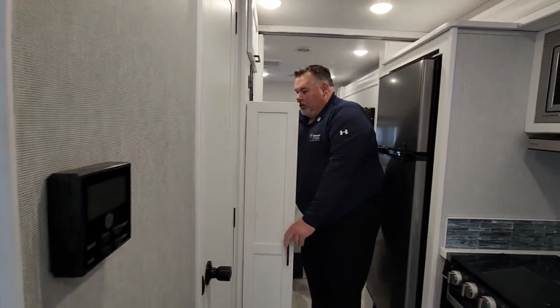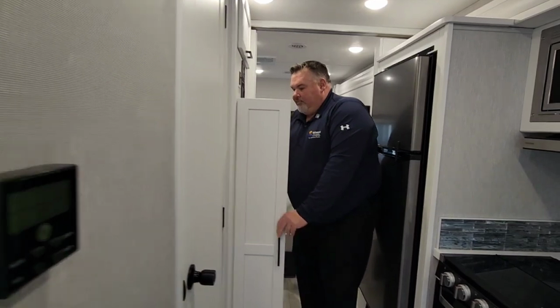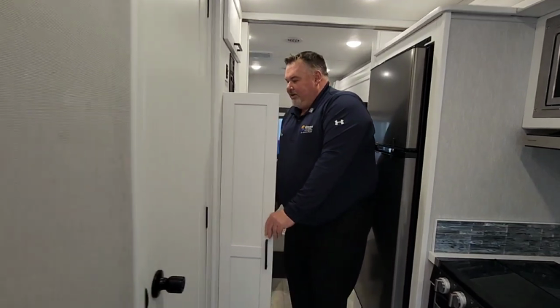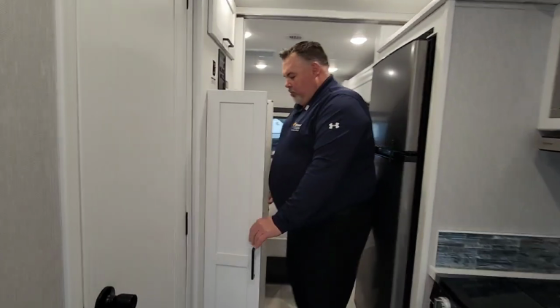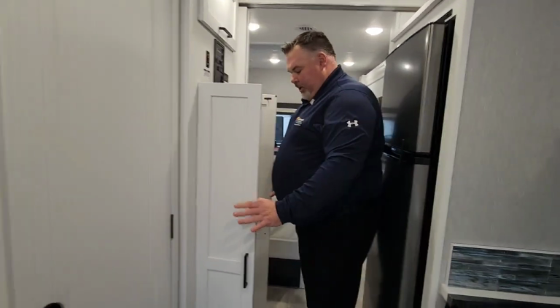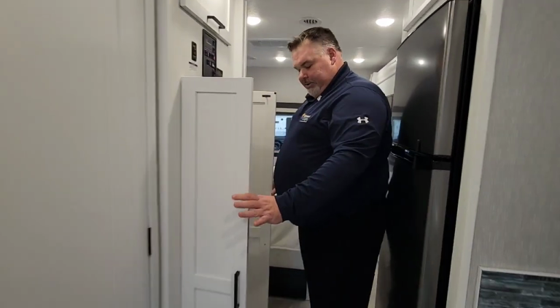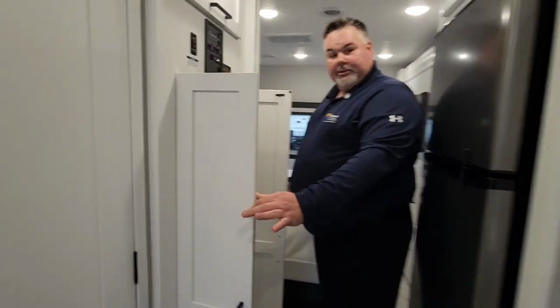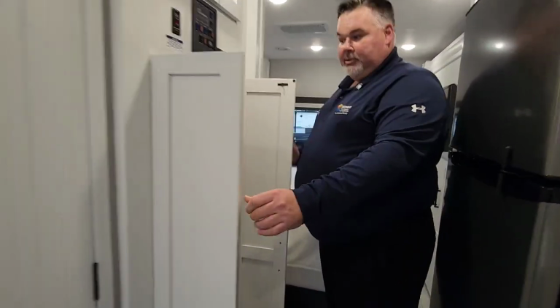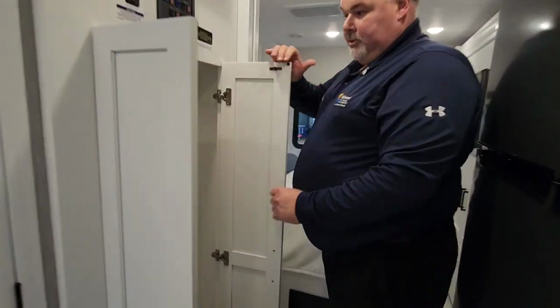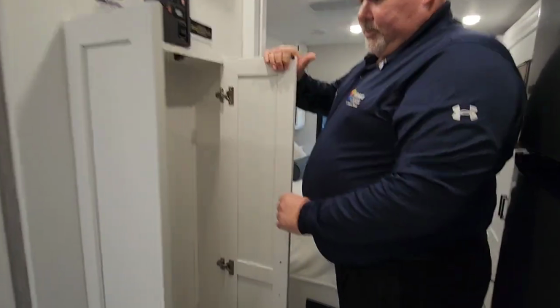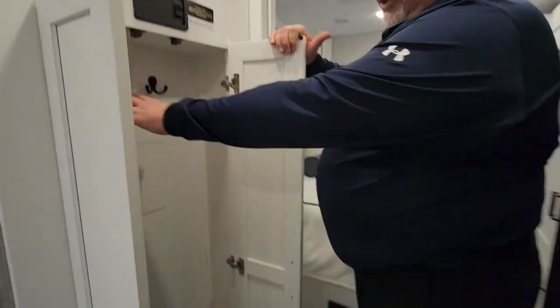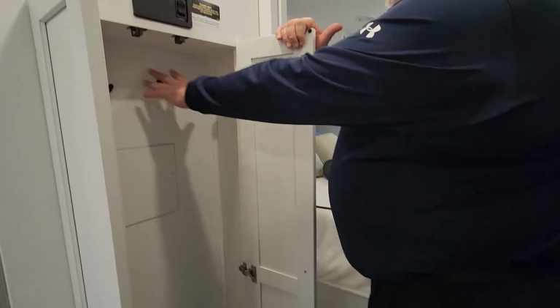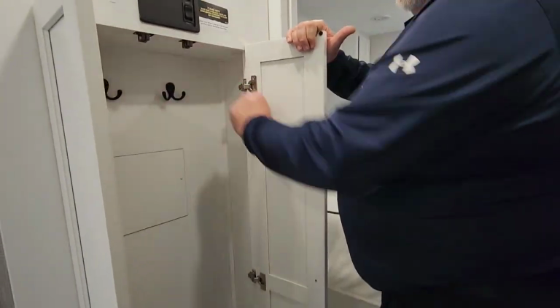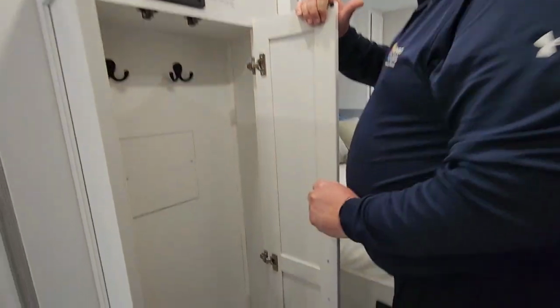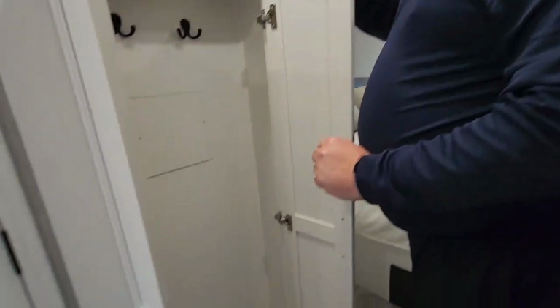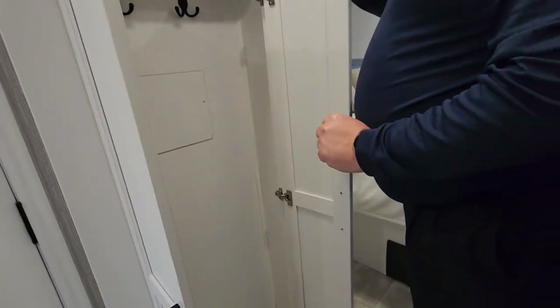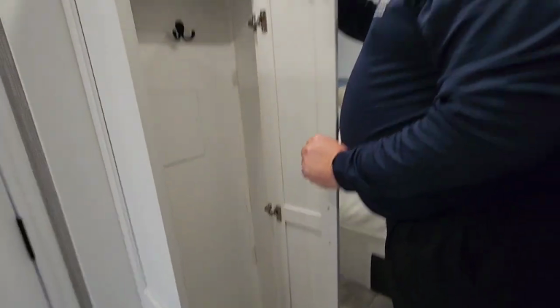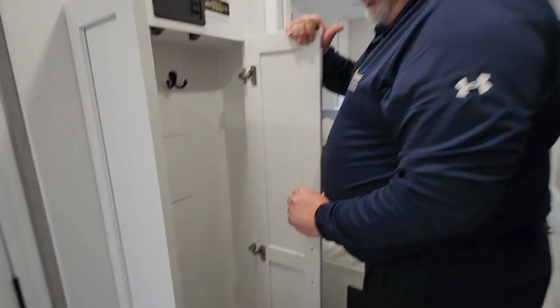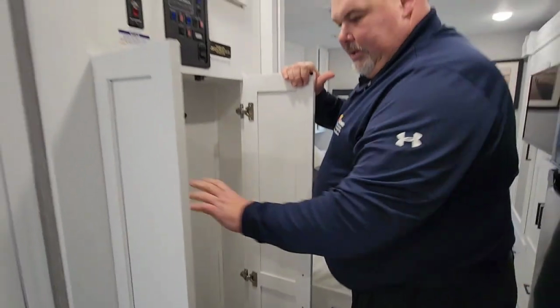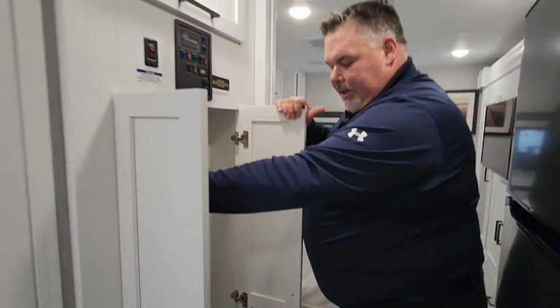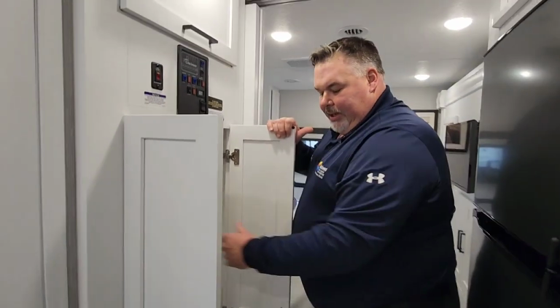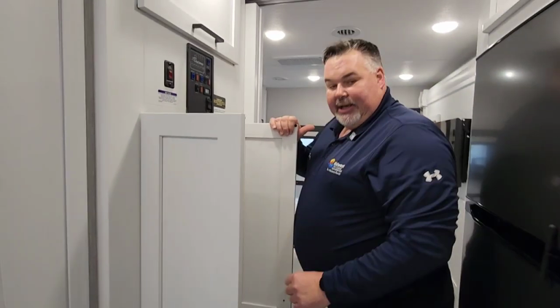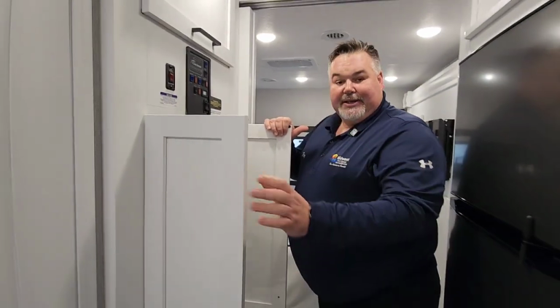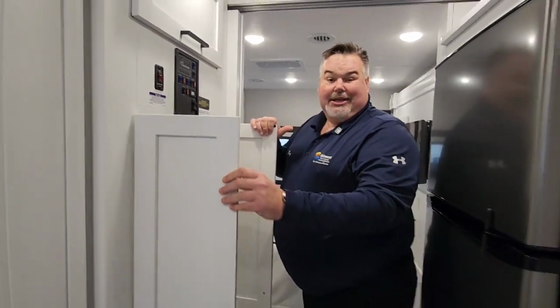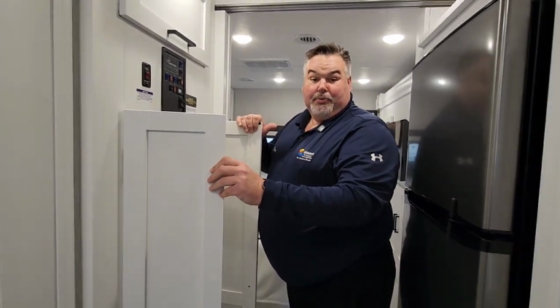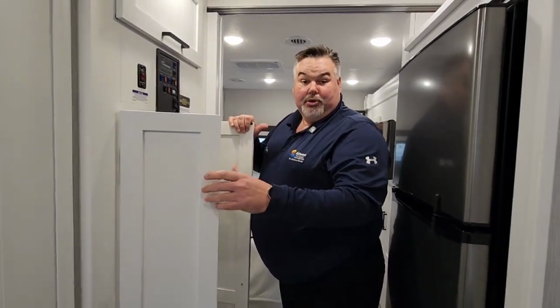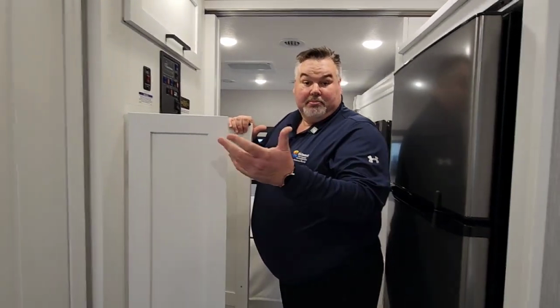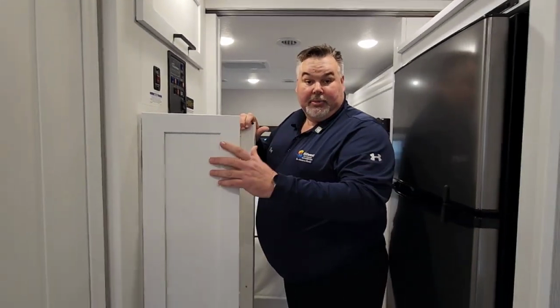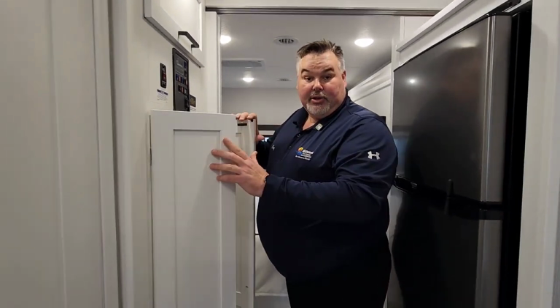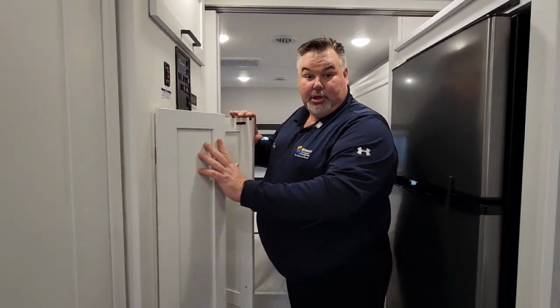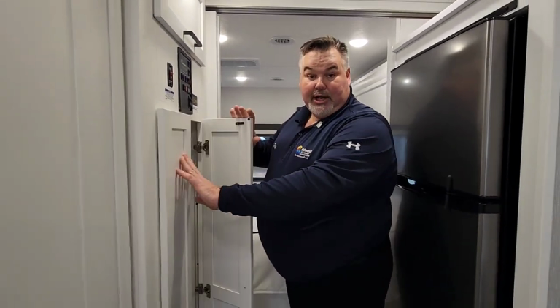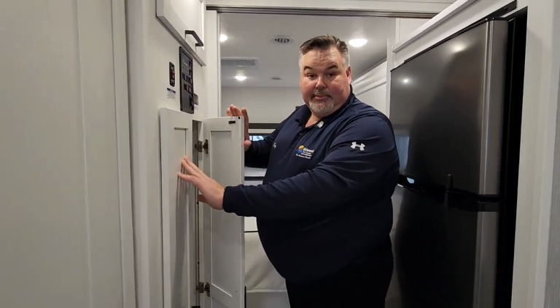We have a nice coat closet with a couple of coat hooks already installed by the factory — a great place to keep your broom and any of those larger items.